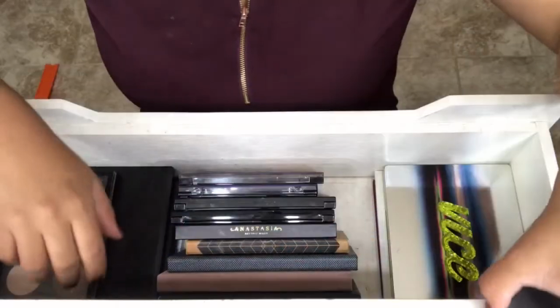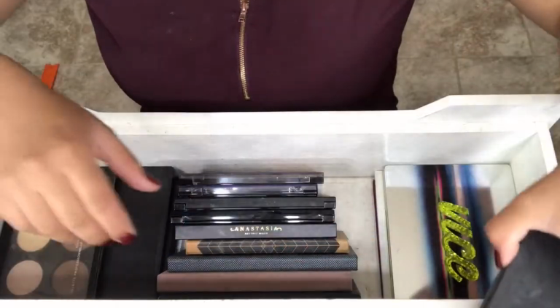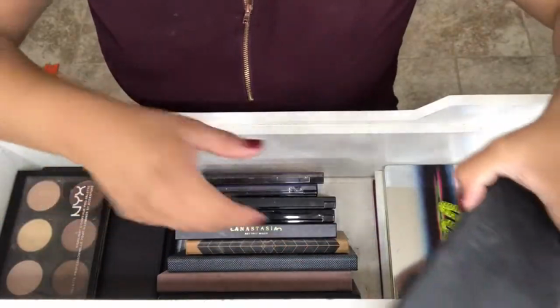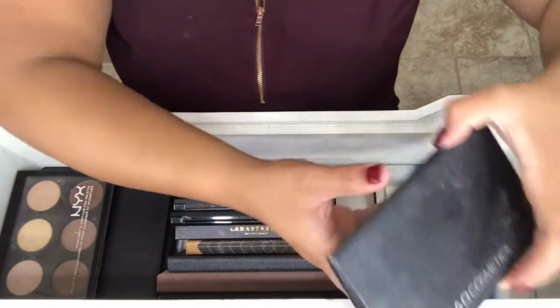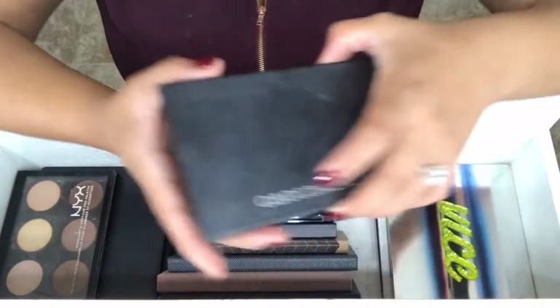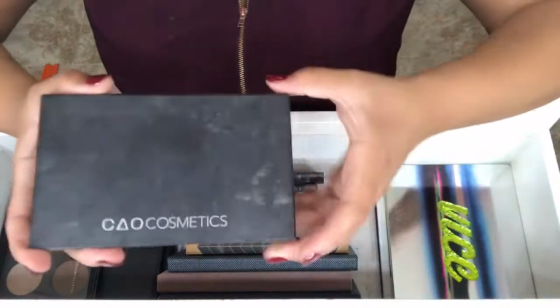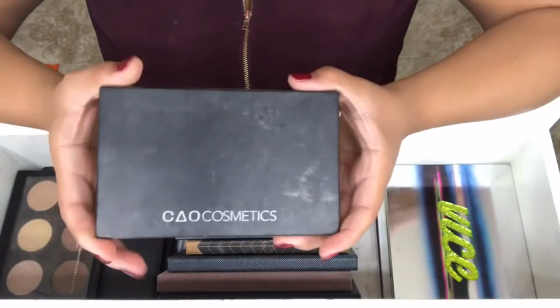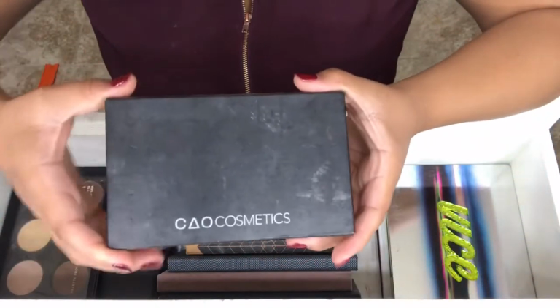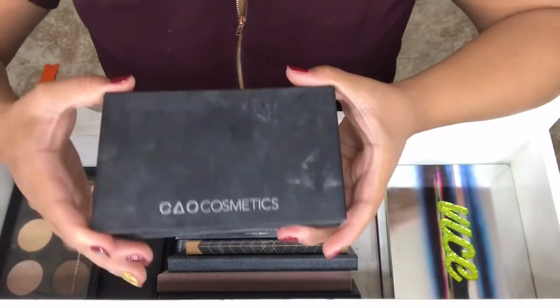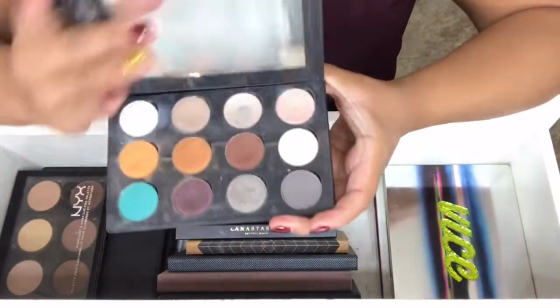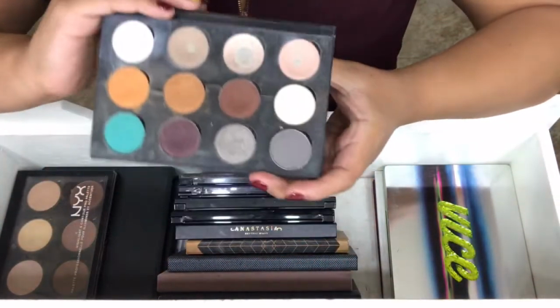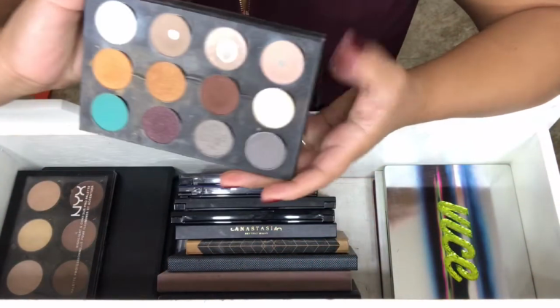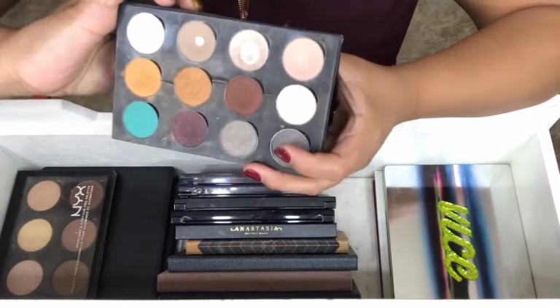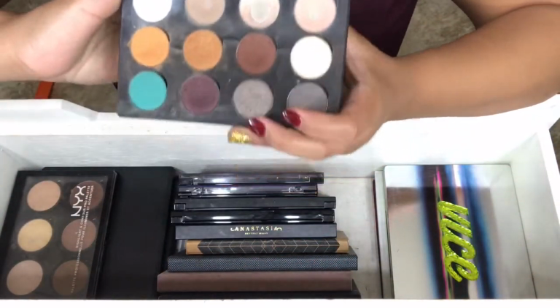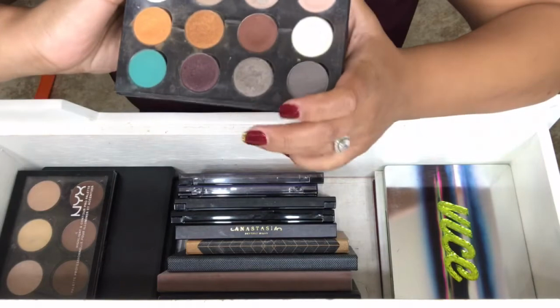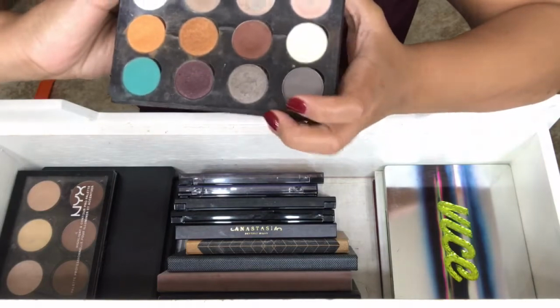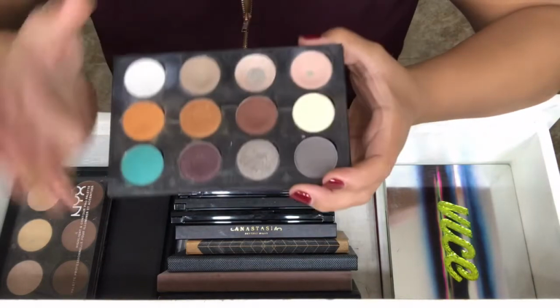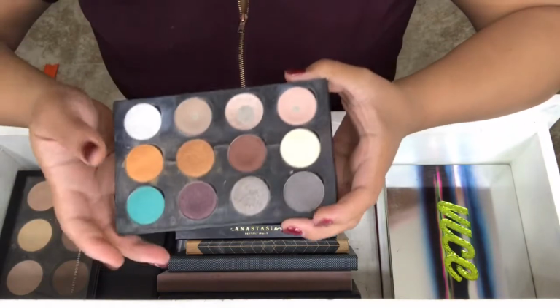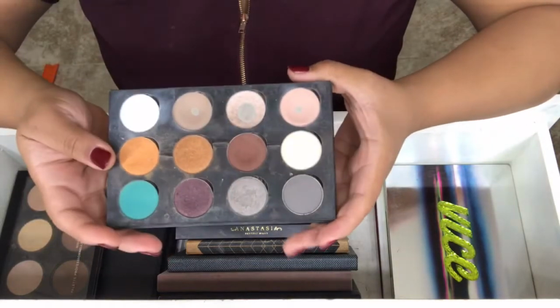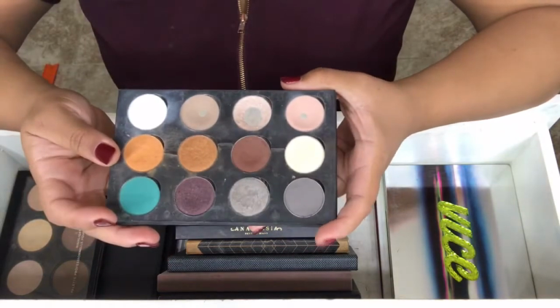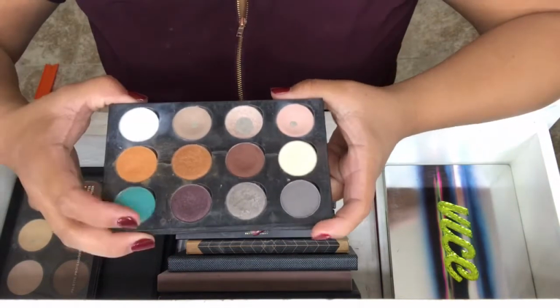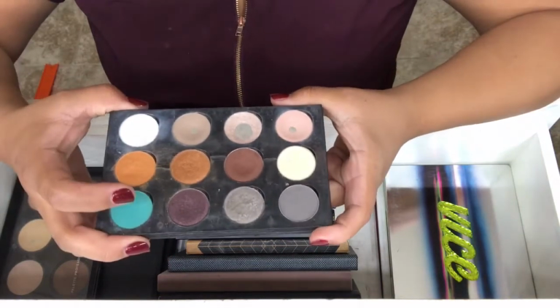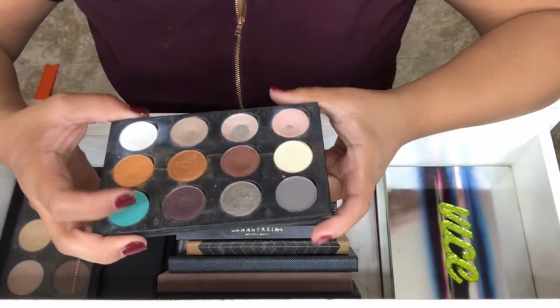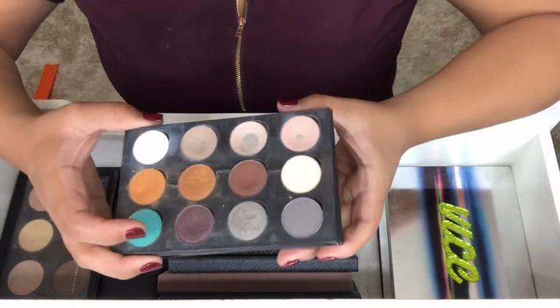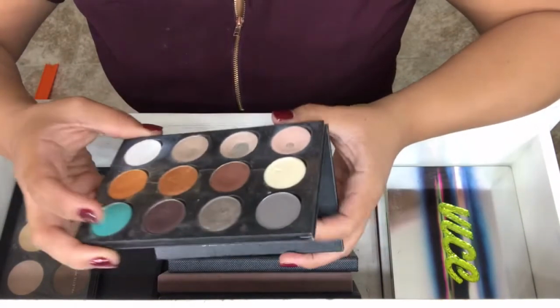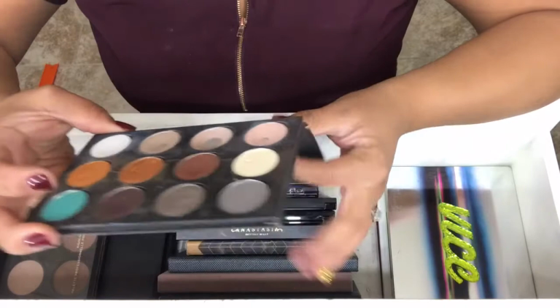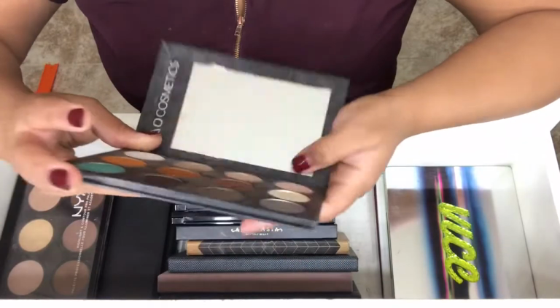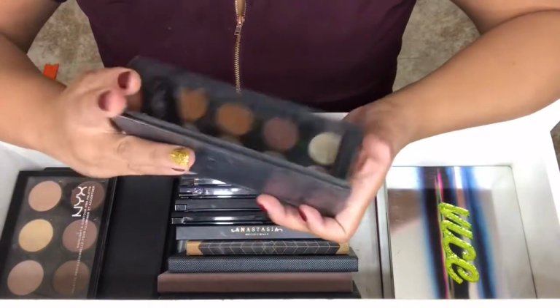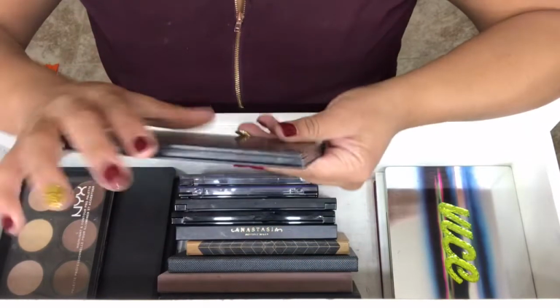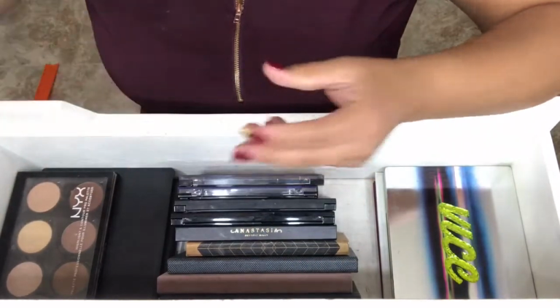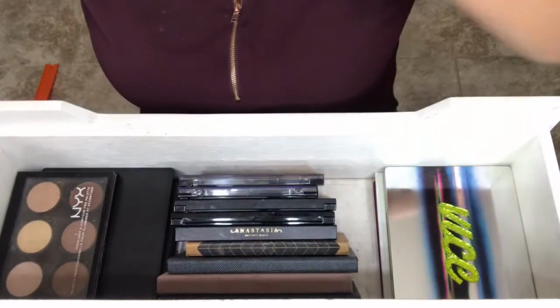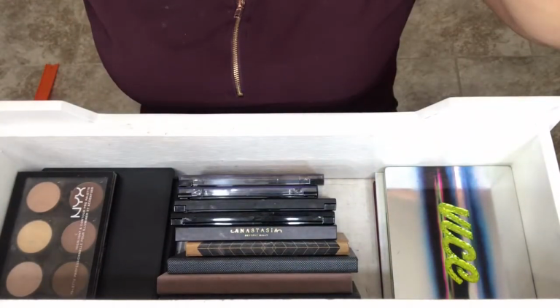The next palette I got when I was in beauty school. It's by Coe Cosmetics, and I have all these different shades in it. I never use this palette at all. So there's that one.